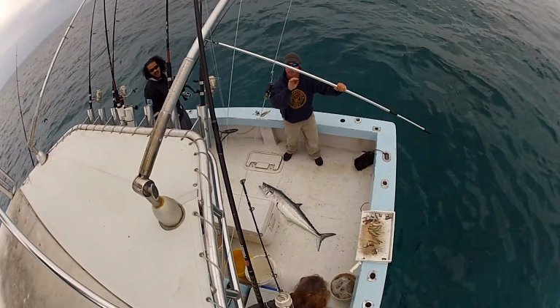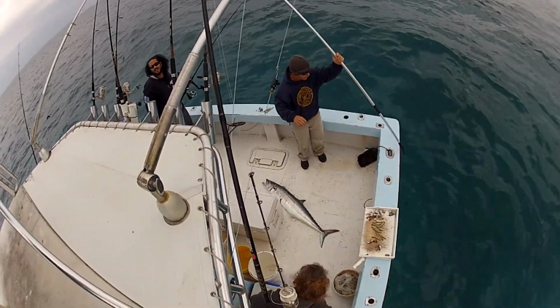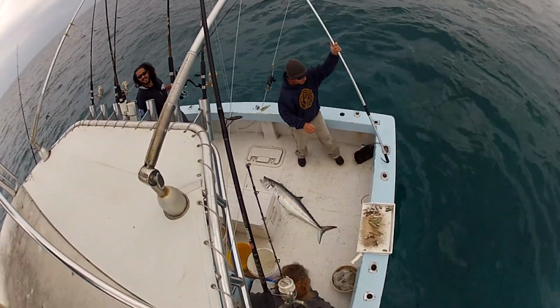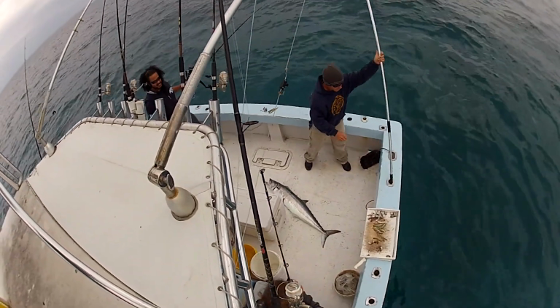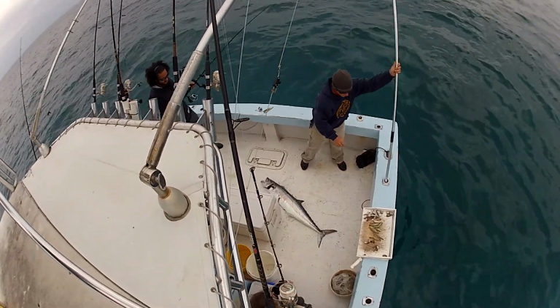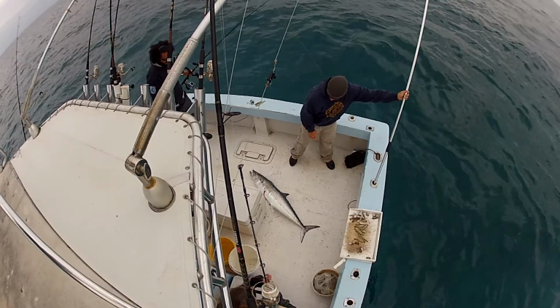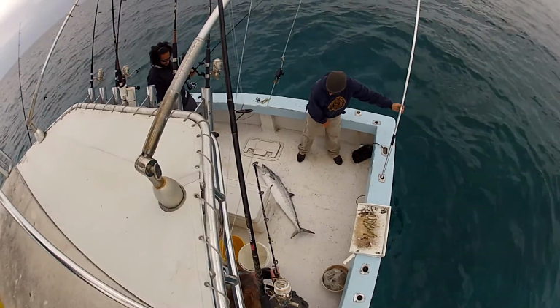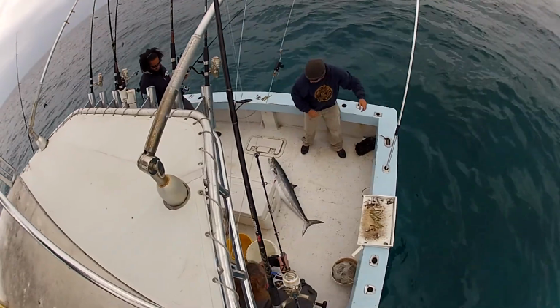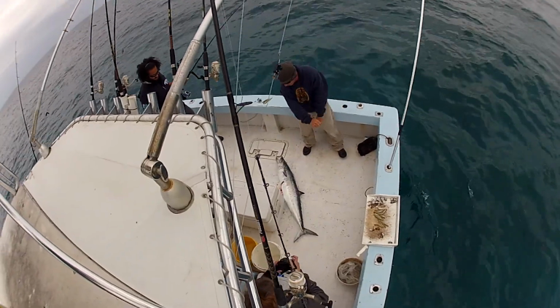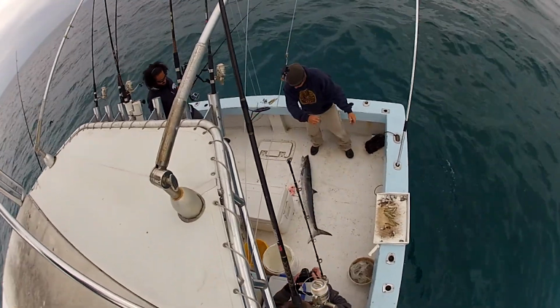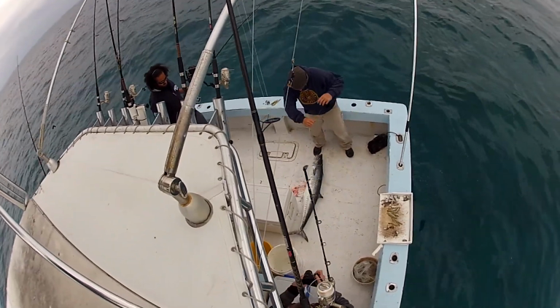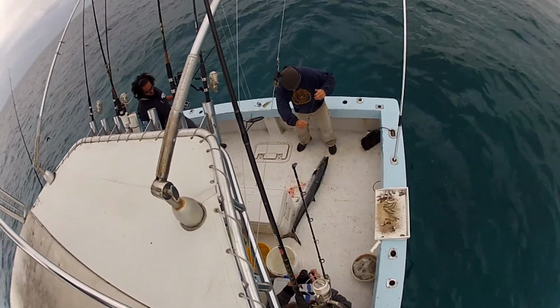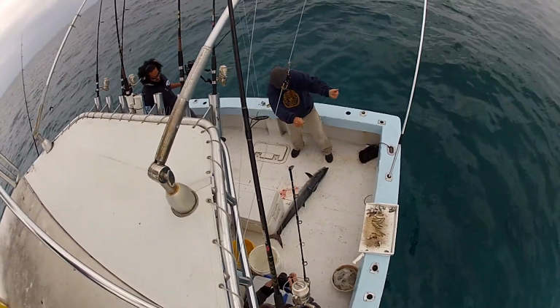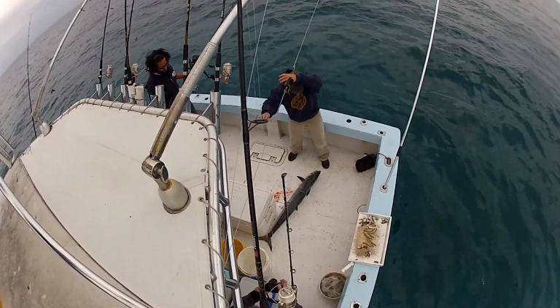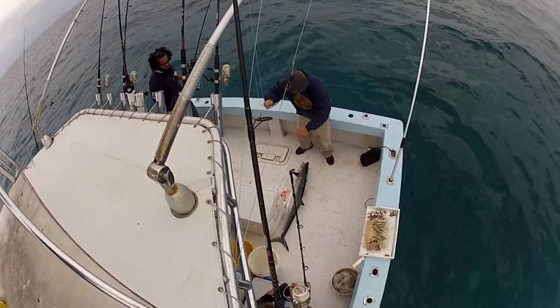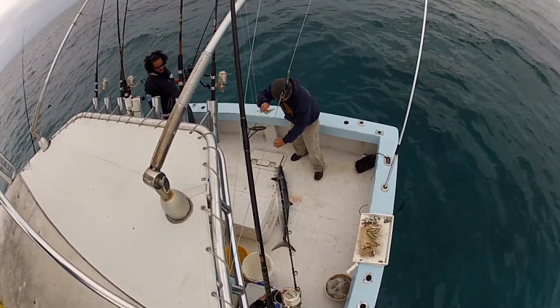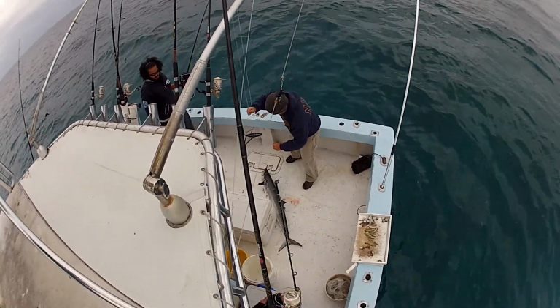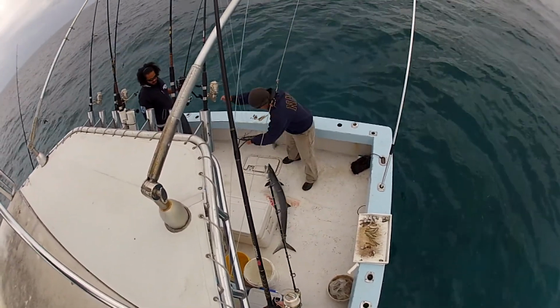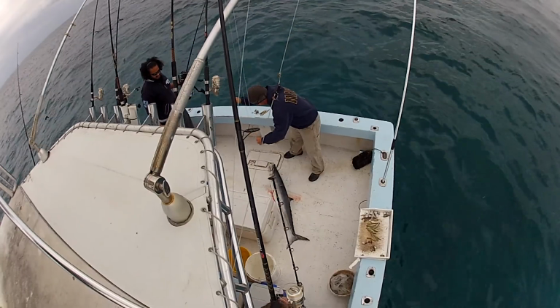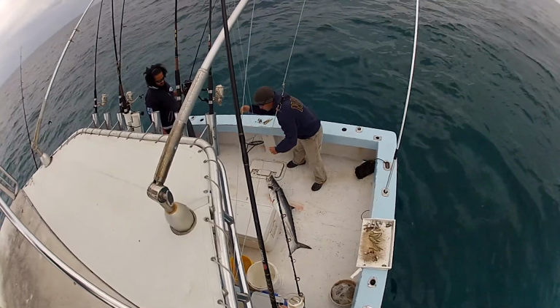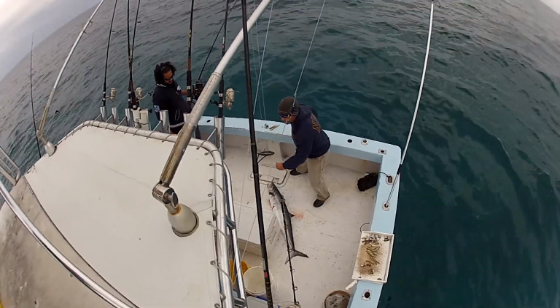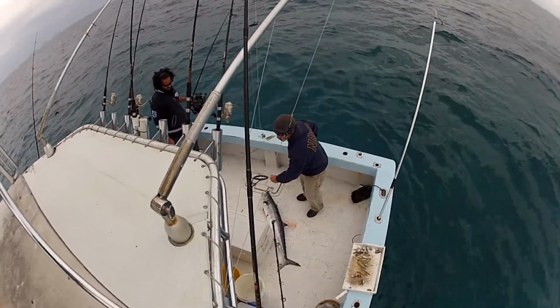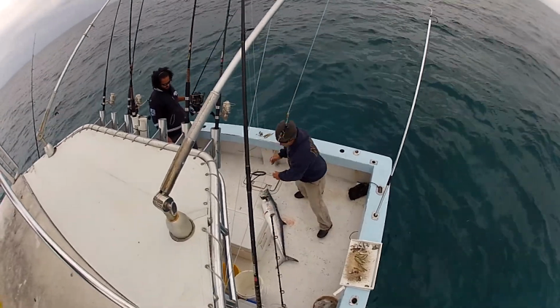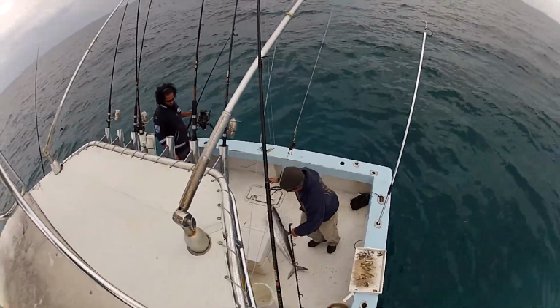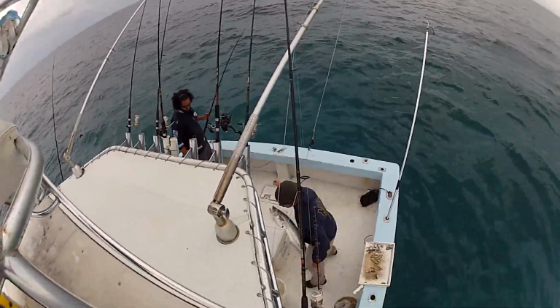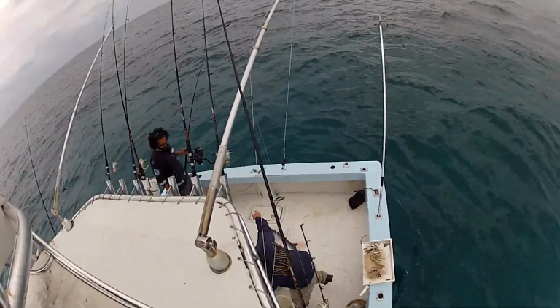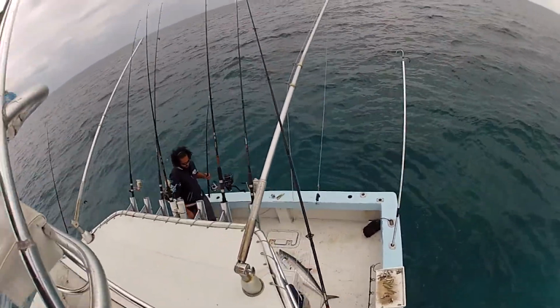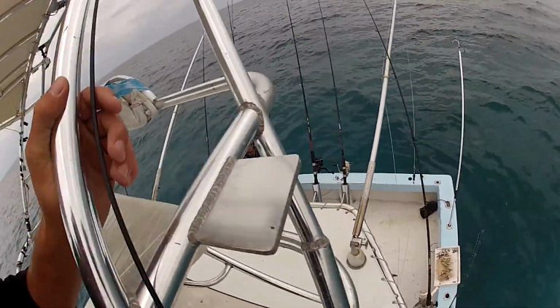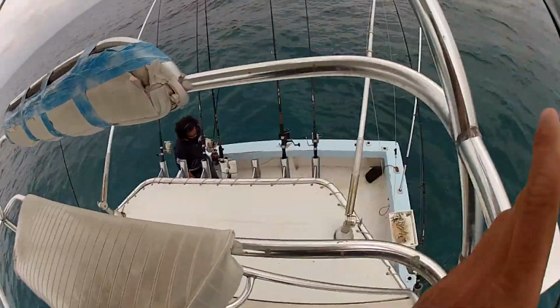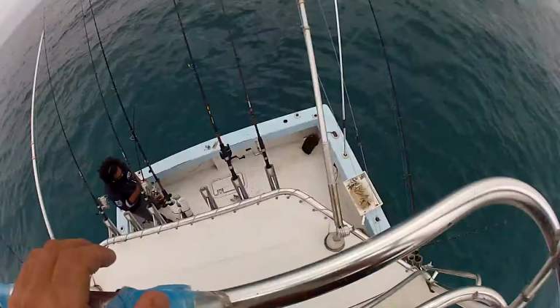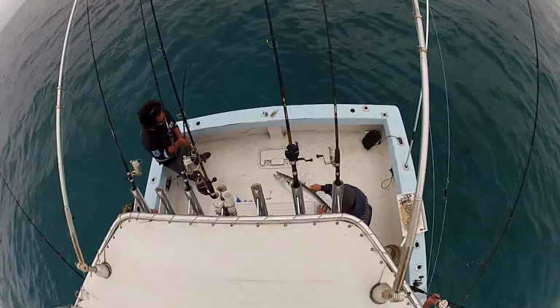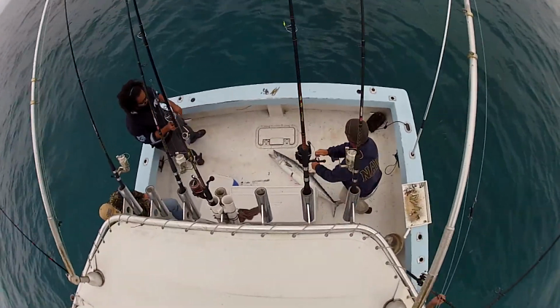He's snagged. That's why that drag's got to be so loose, because it pulls out. They get foul hooked all the time. There's a nice 40 pounder. Nice first fish of the day.